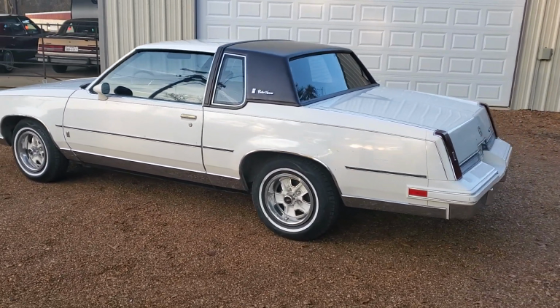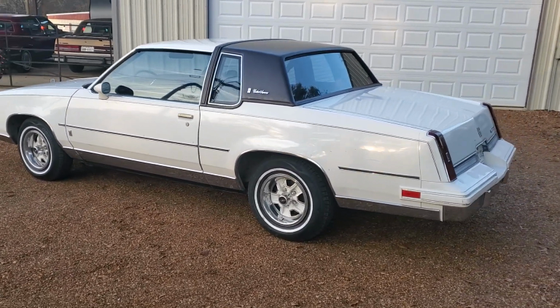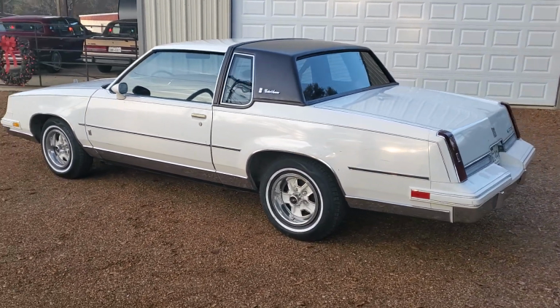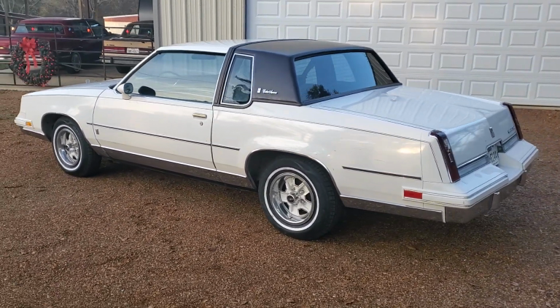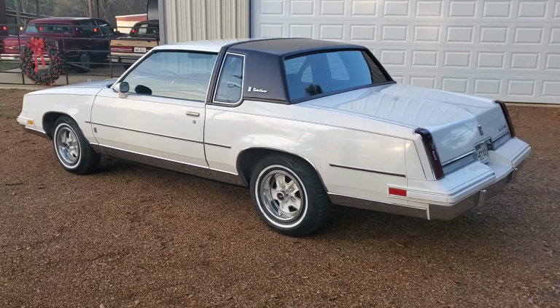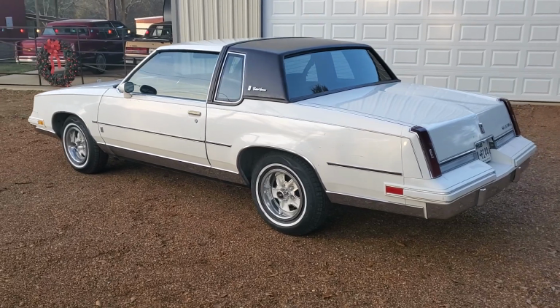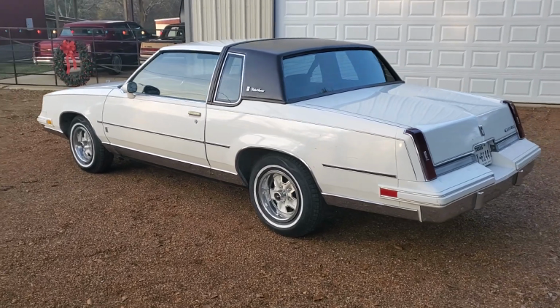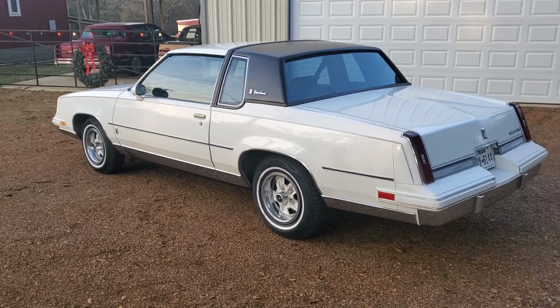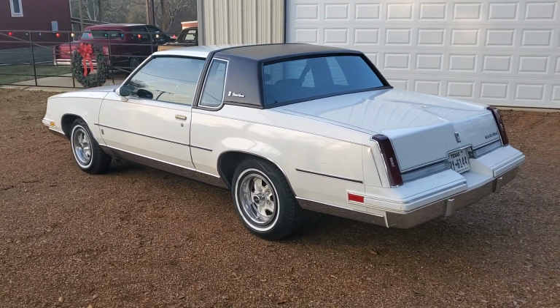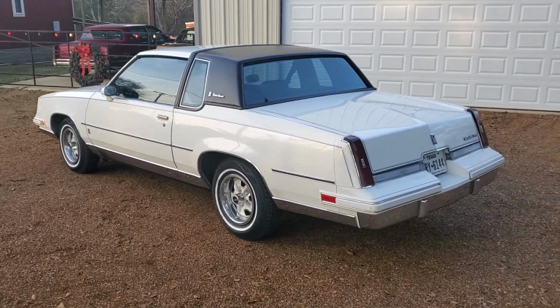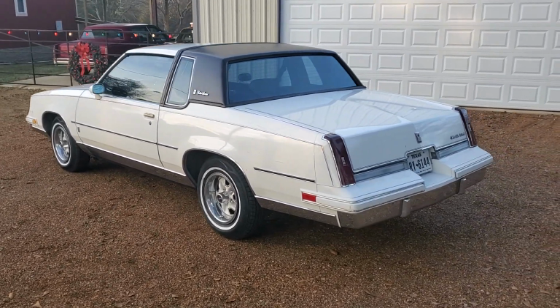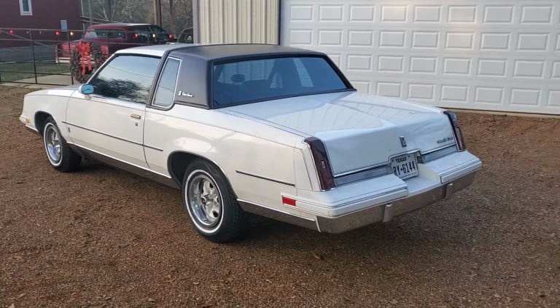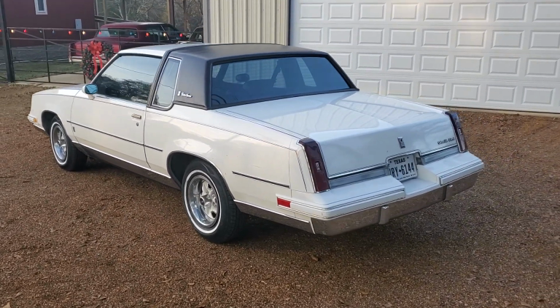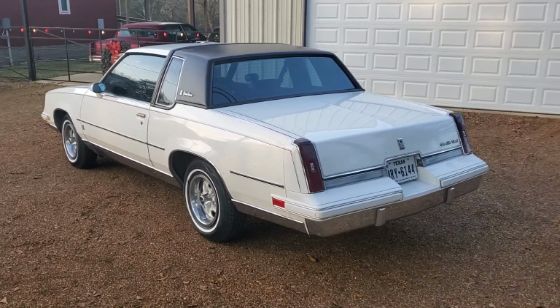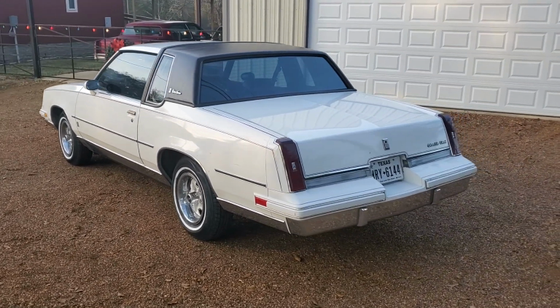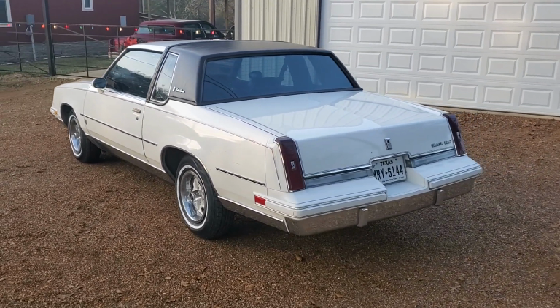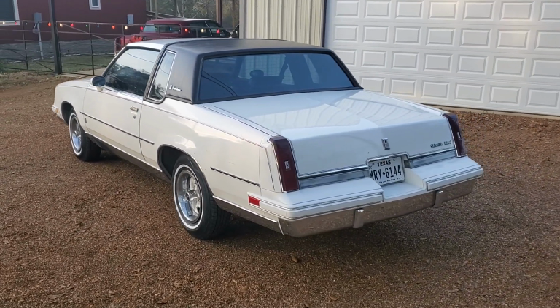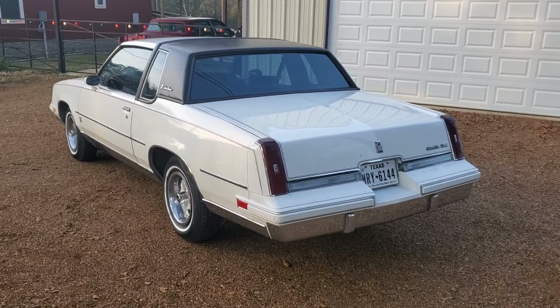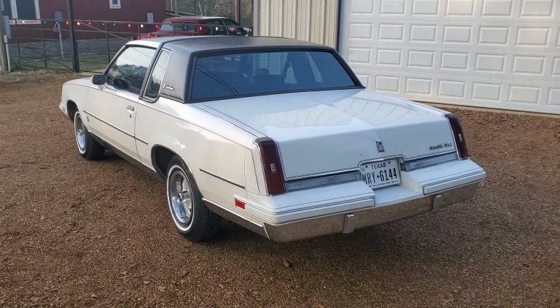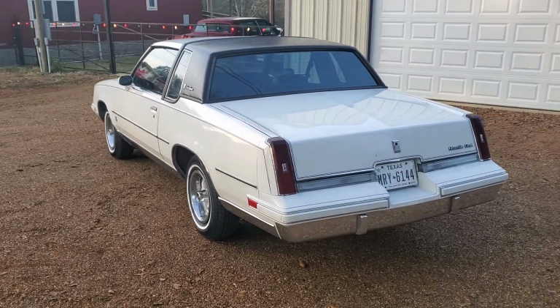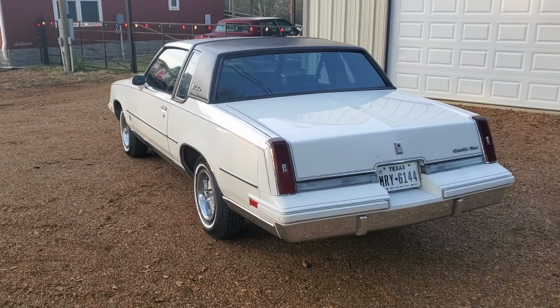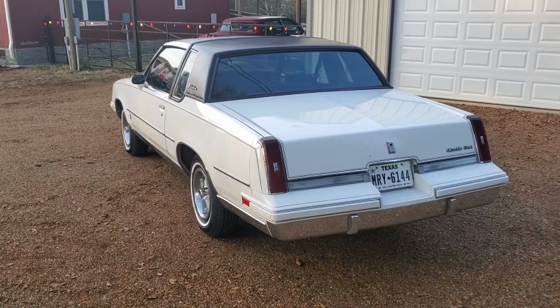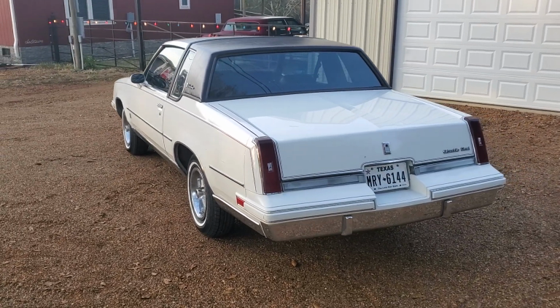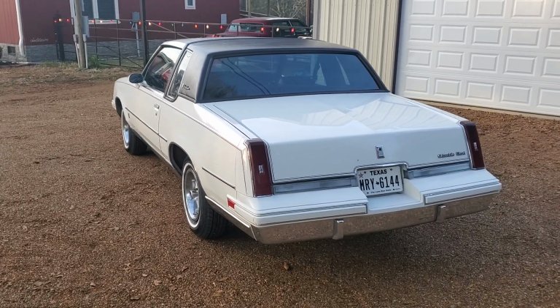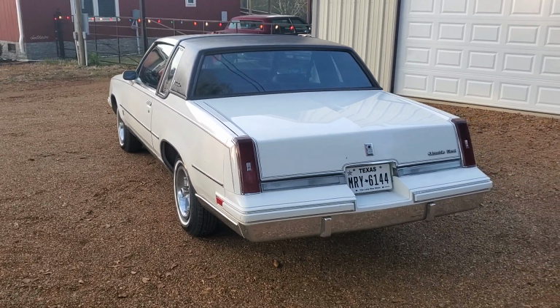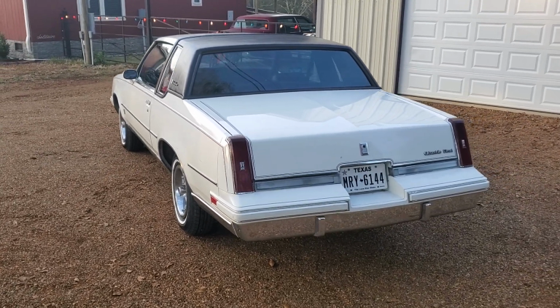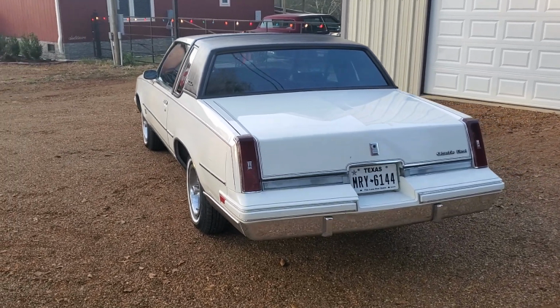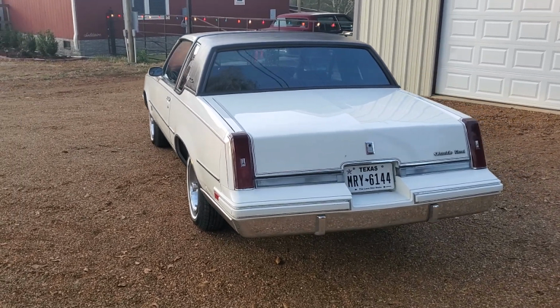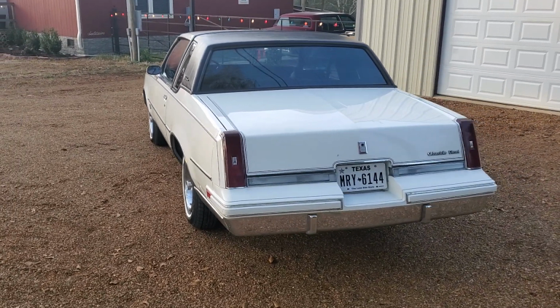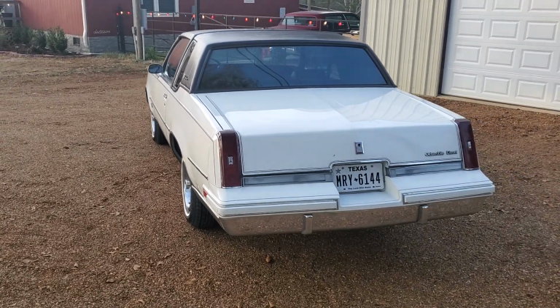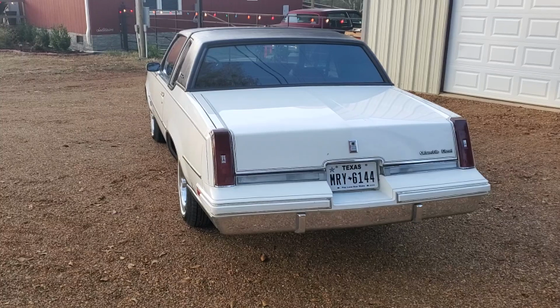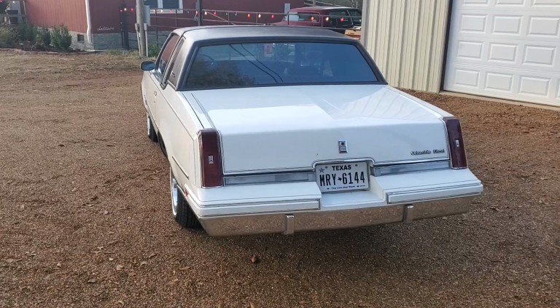I just wanted to do a quick walk-around here and let you all see it. I've had a couple of people who knew I had it tell me I've been holding everybody hostage by not letting people see it. So here it is.